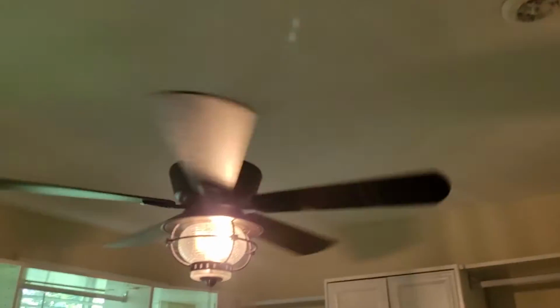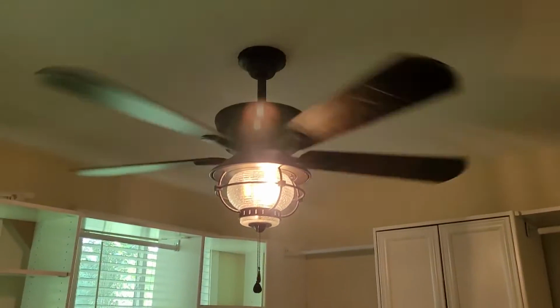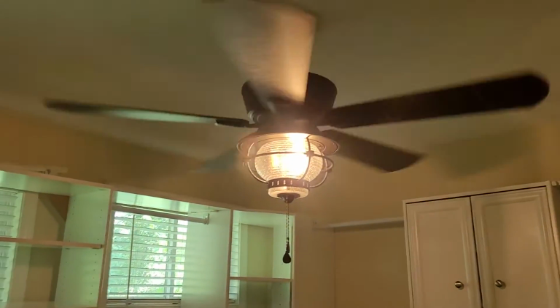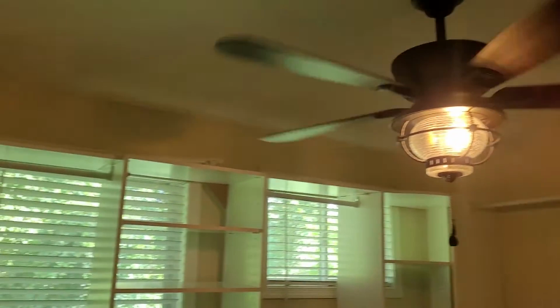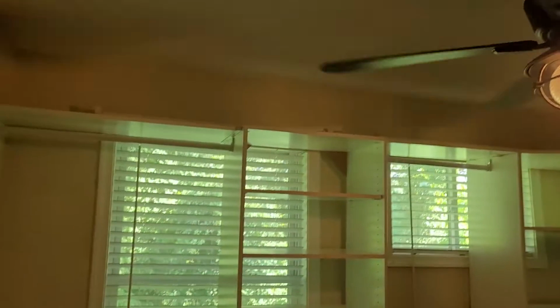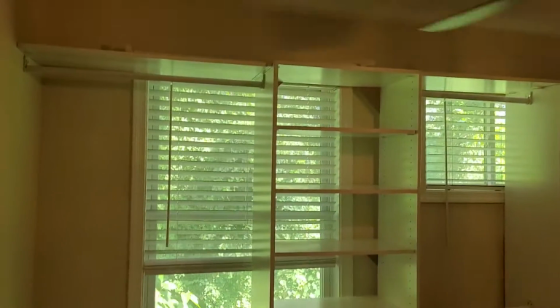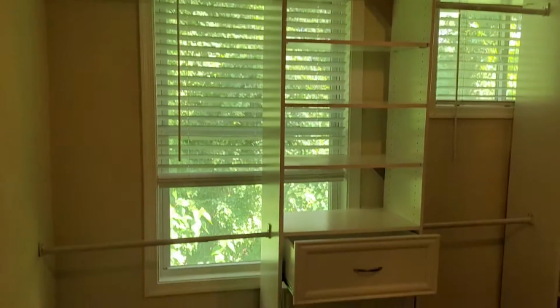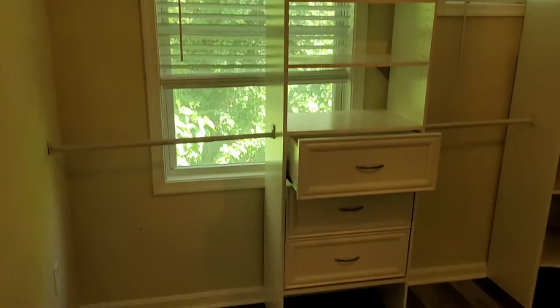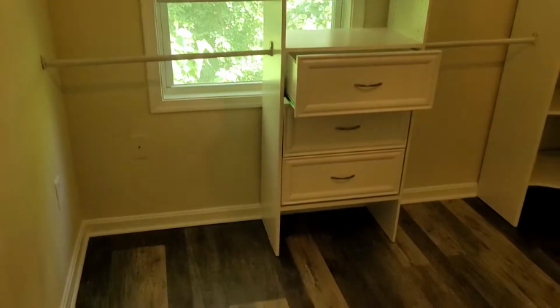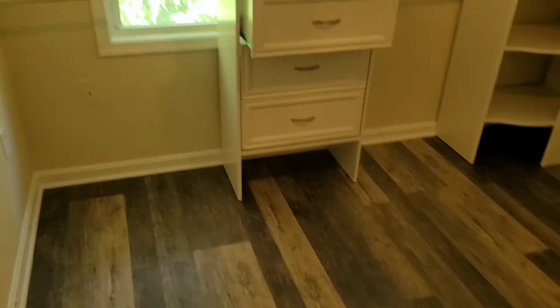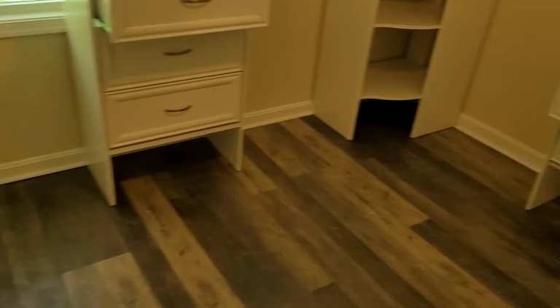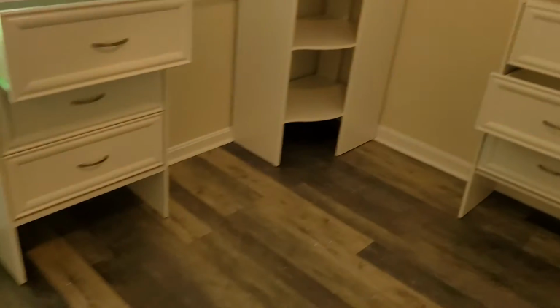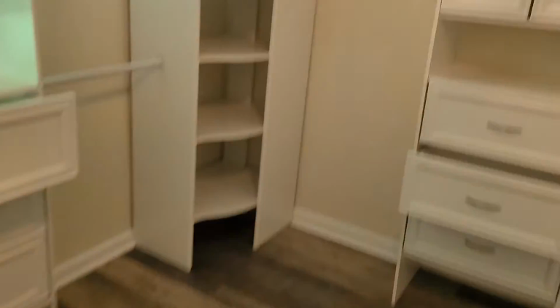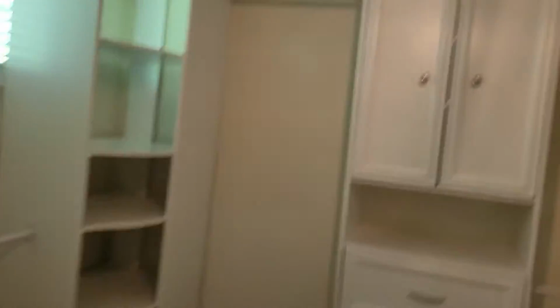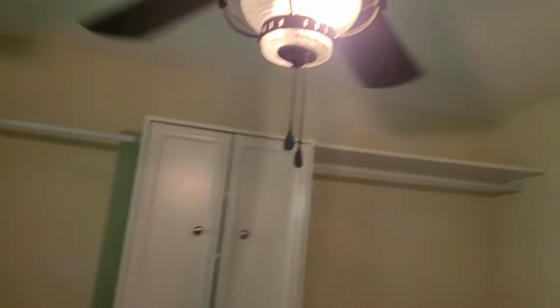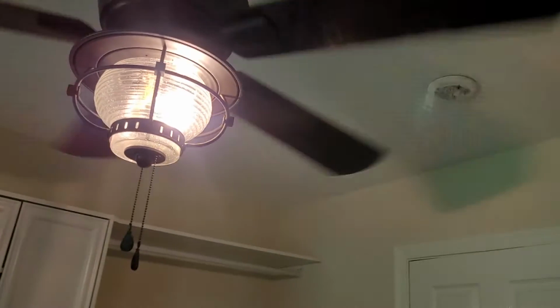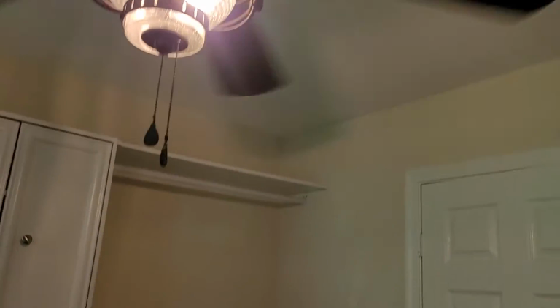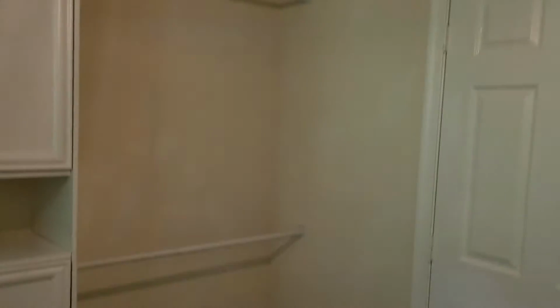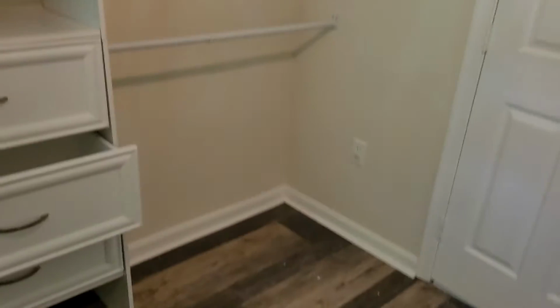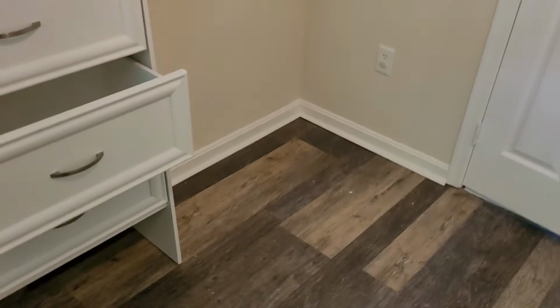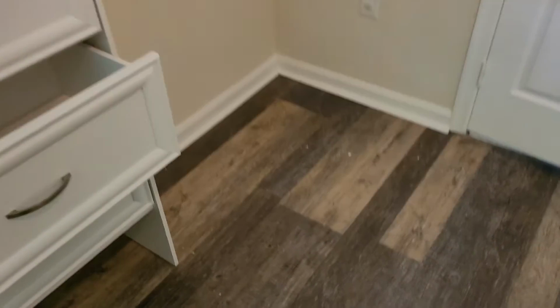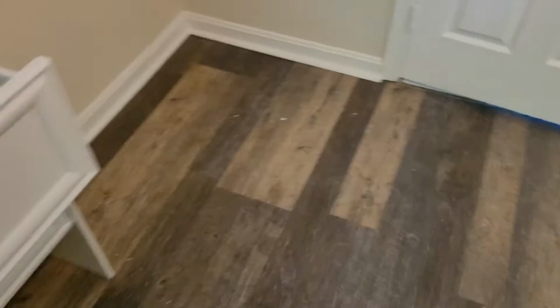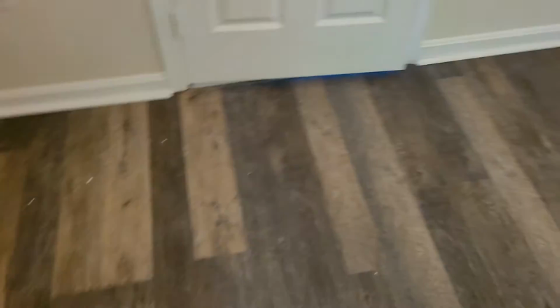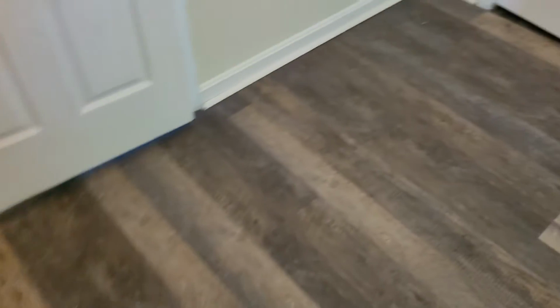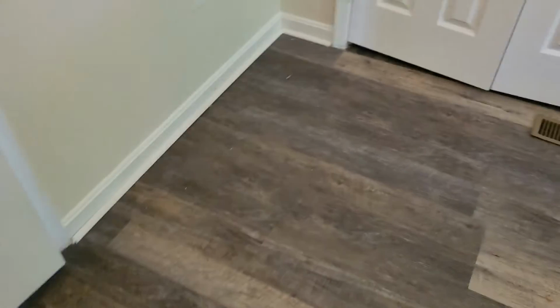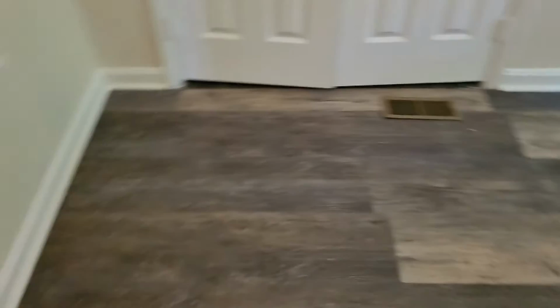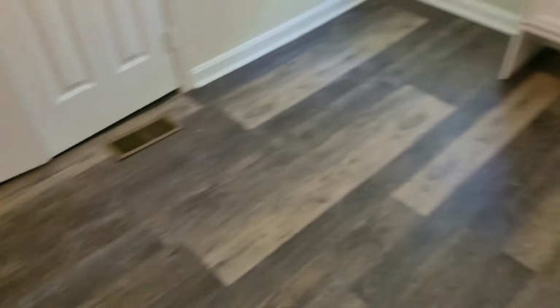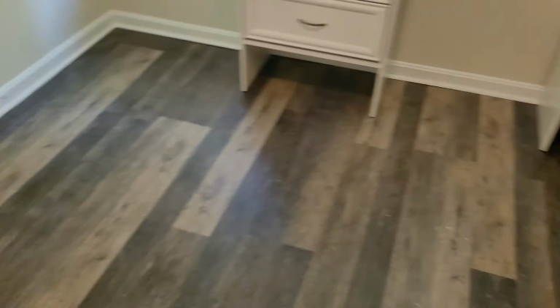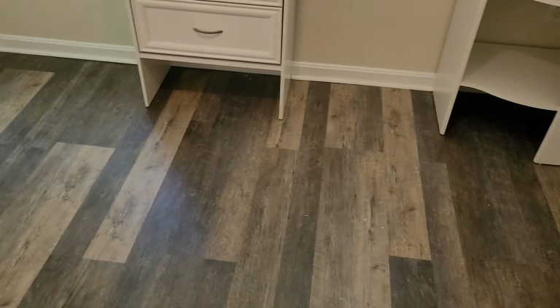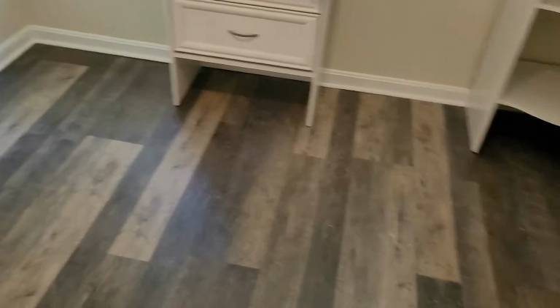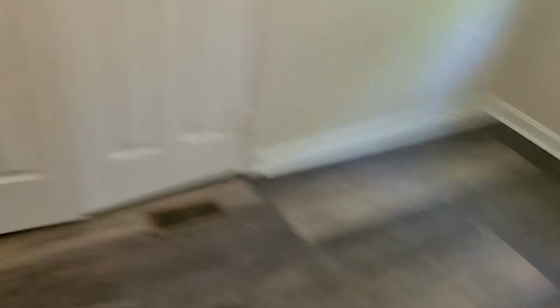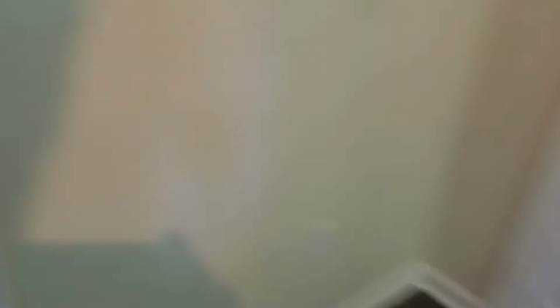The ceiling fan is working and operational. The windows here have screens and blinds. The floor here is unmarked and undamaged — no problems there. All looking okay.